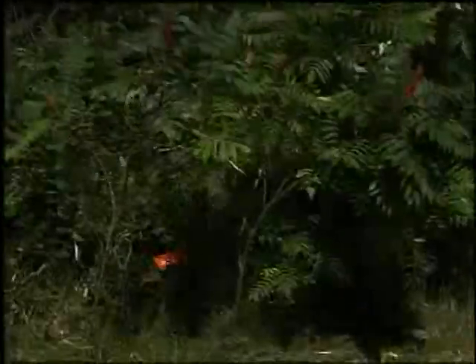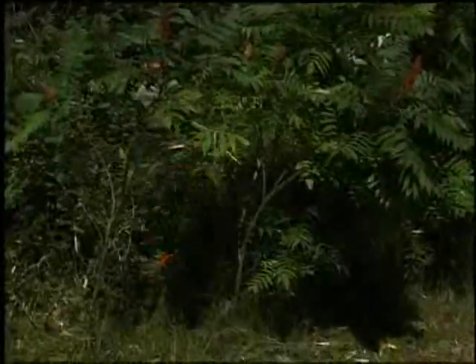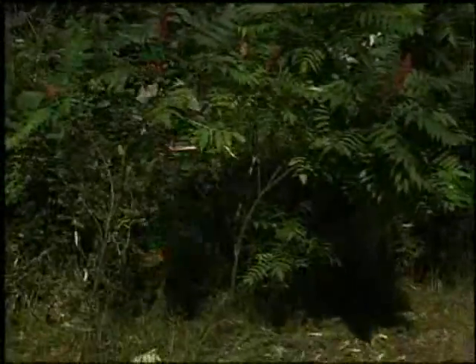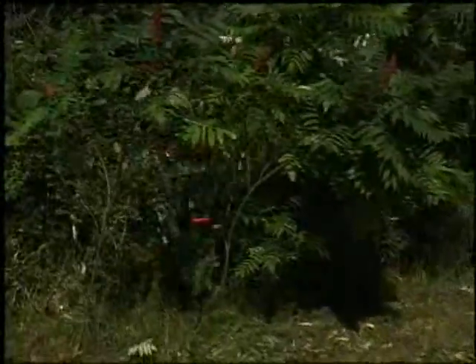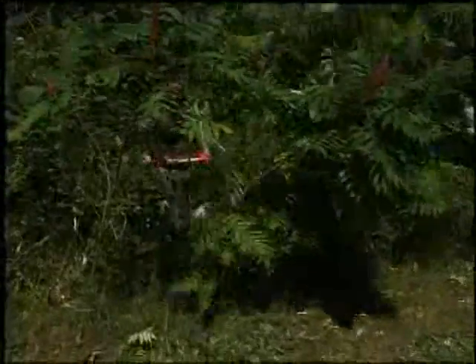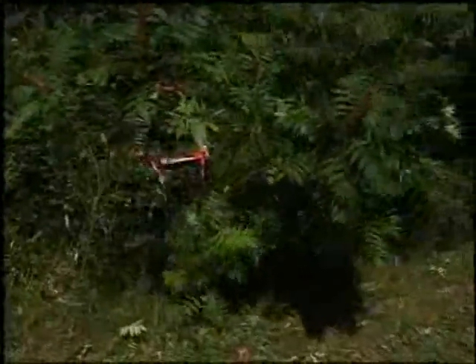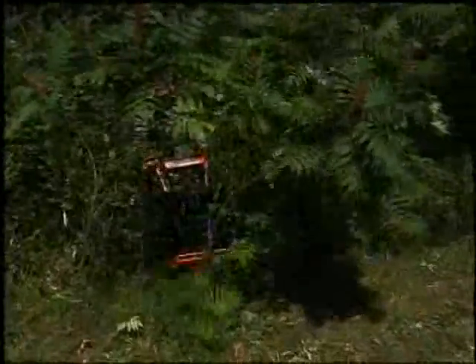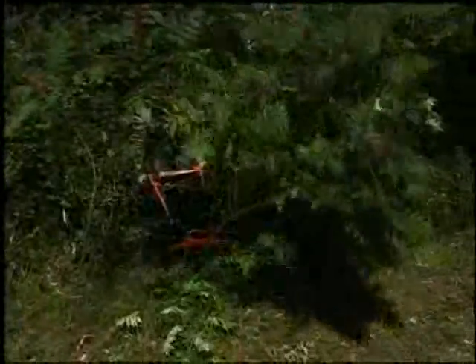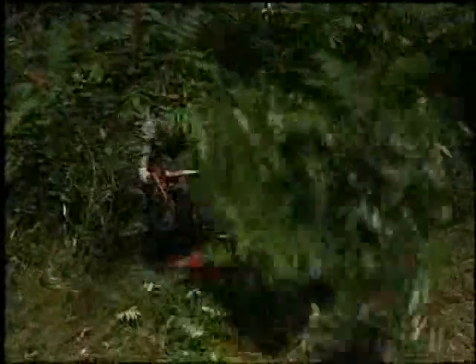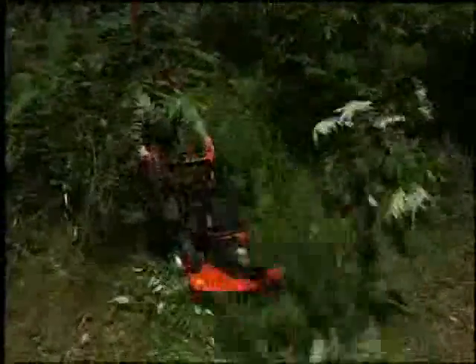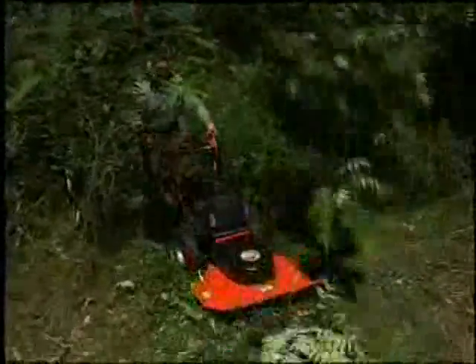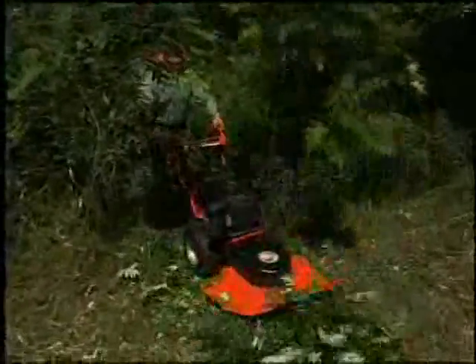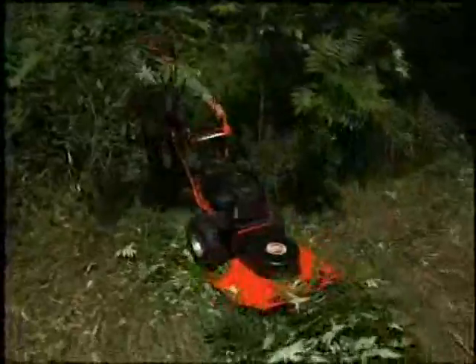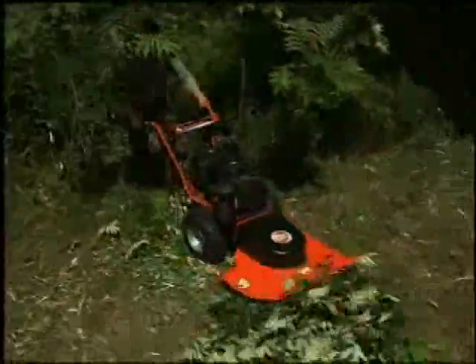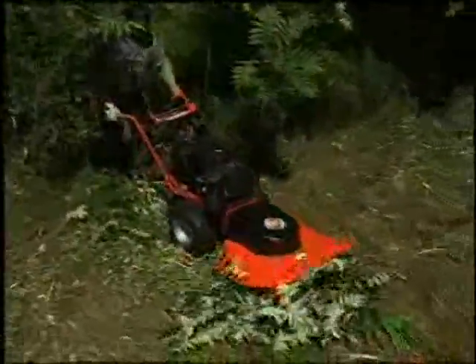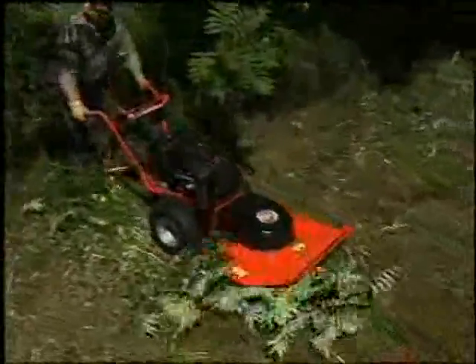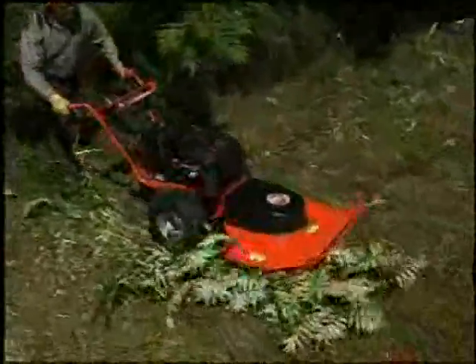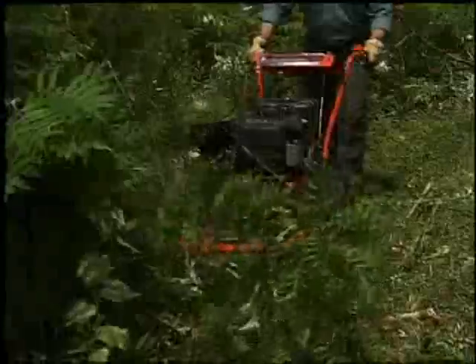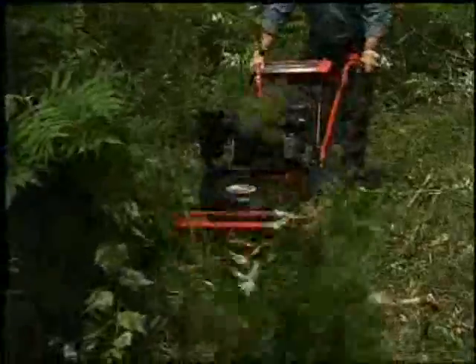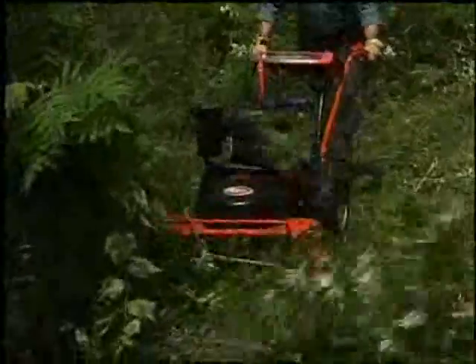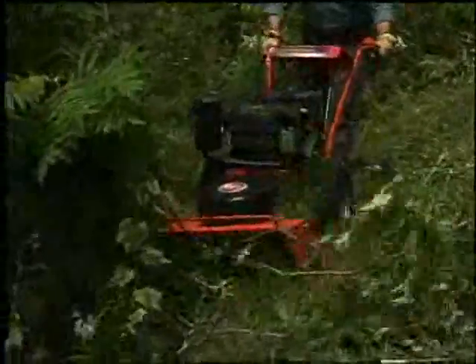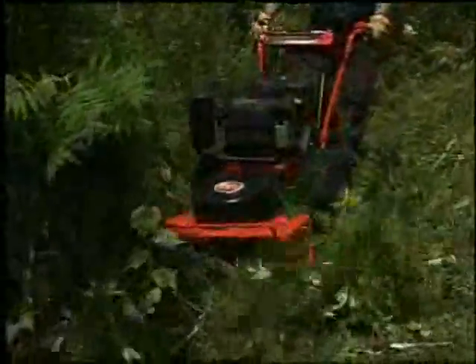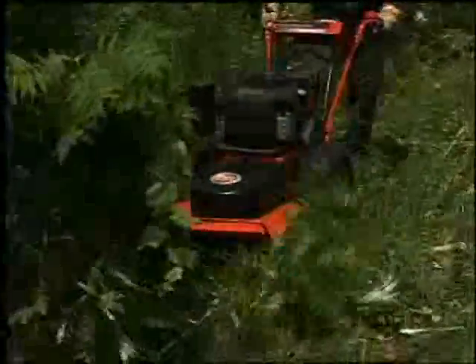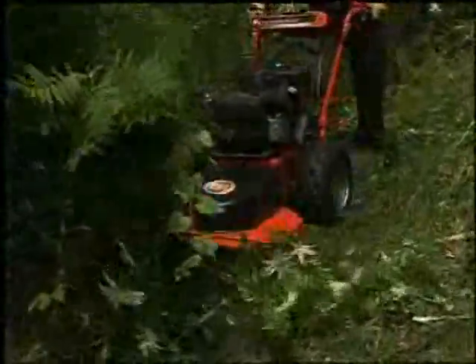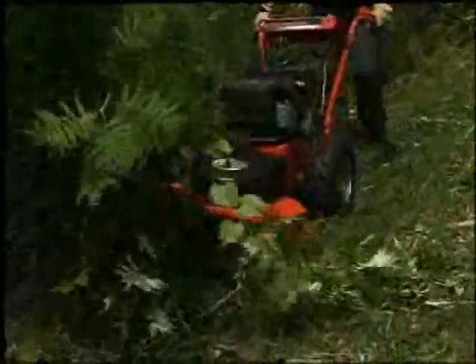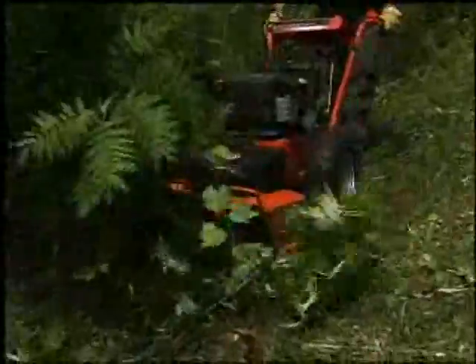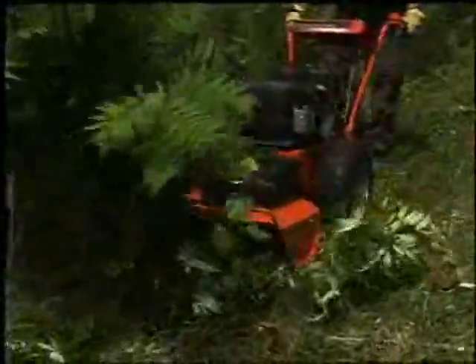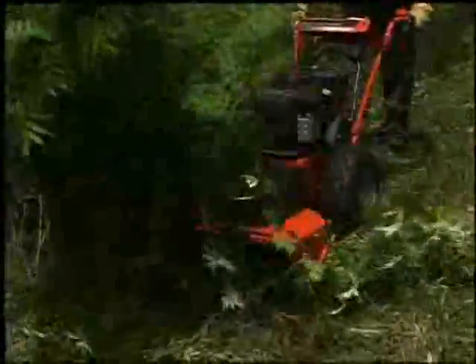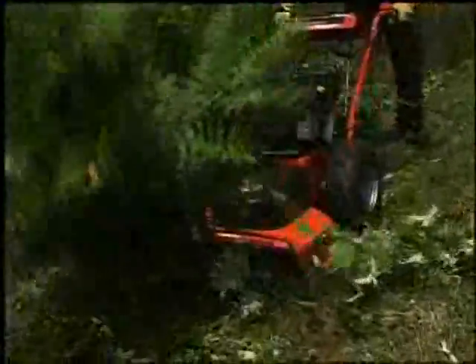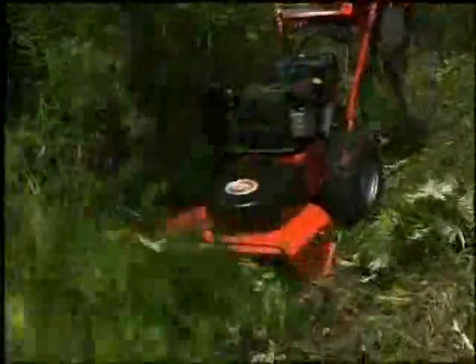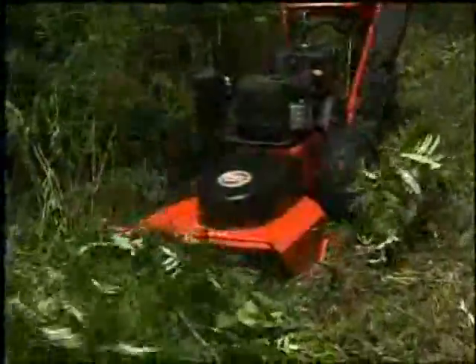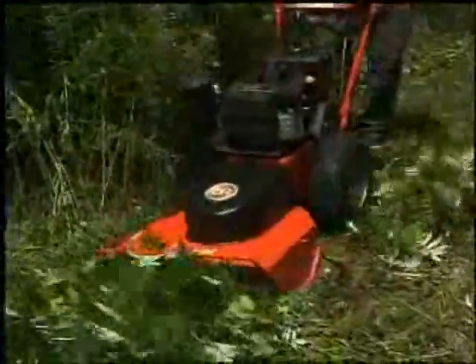One big advantage of the DR field and brush mower is it can knock down and chop up saplings up to two and a half inches thick. First, the front brush bar knocks over the saplings. Then, the blade cuts them off and chops them up.